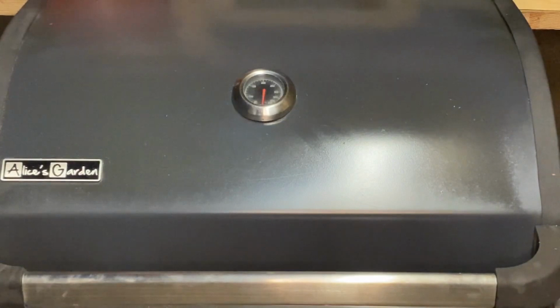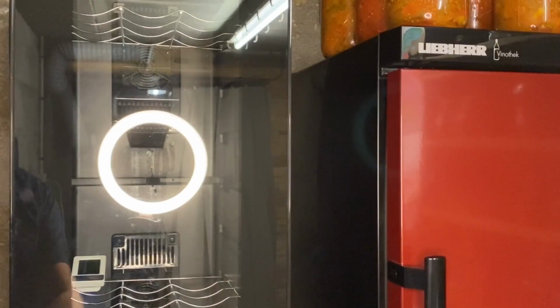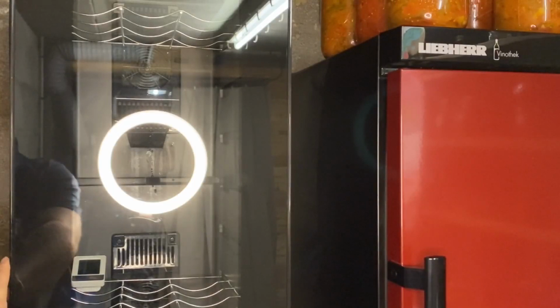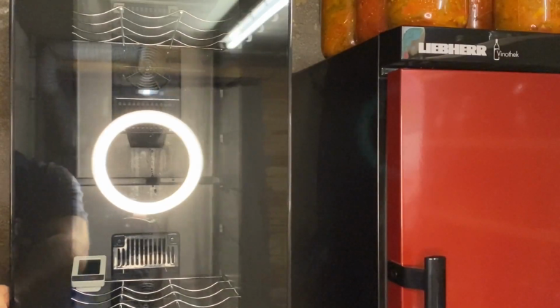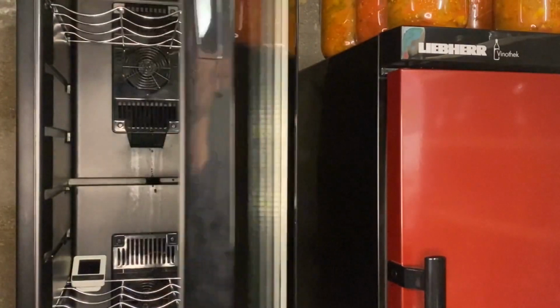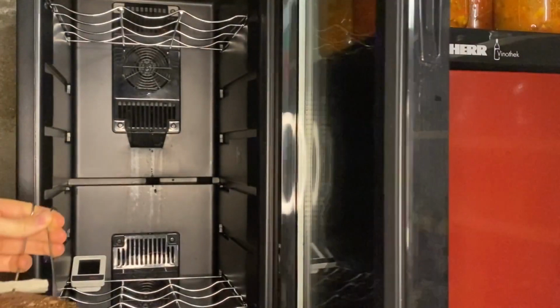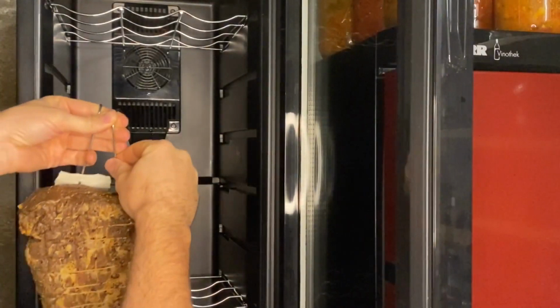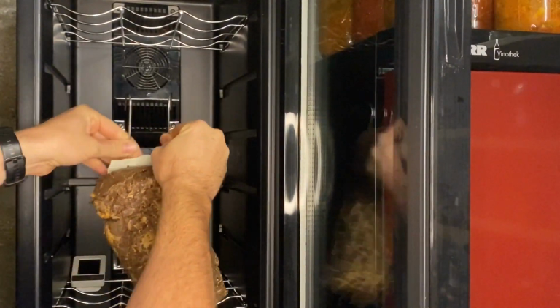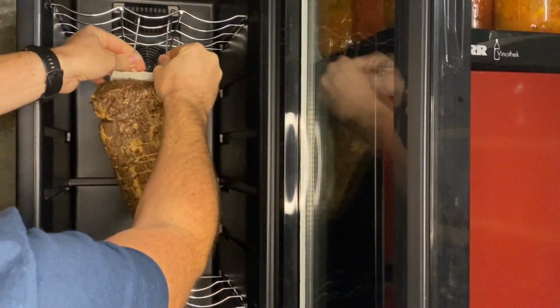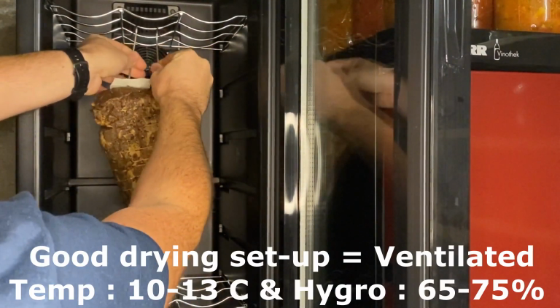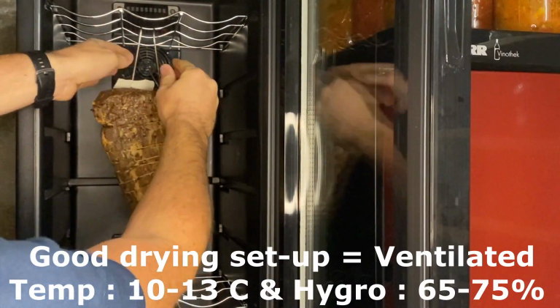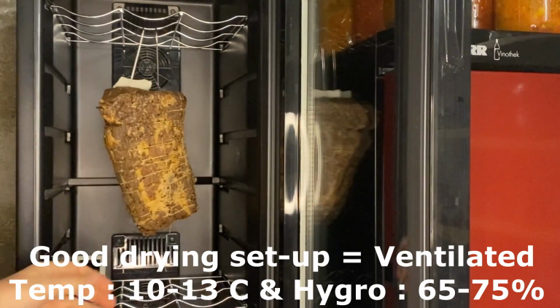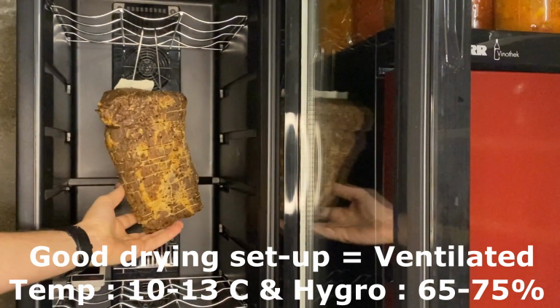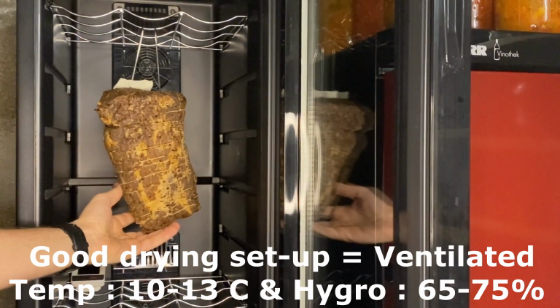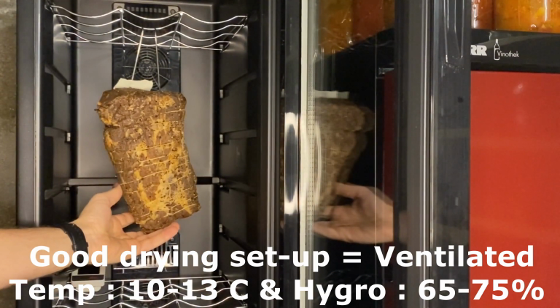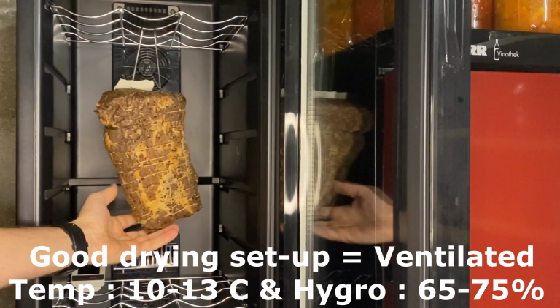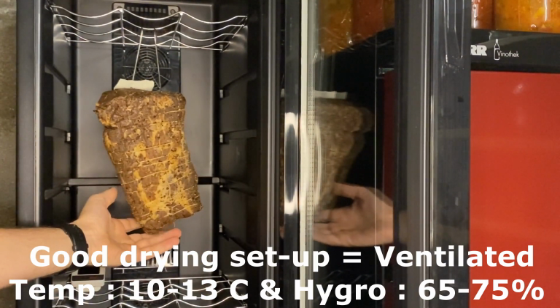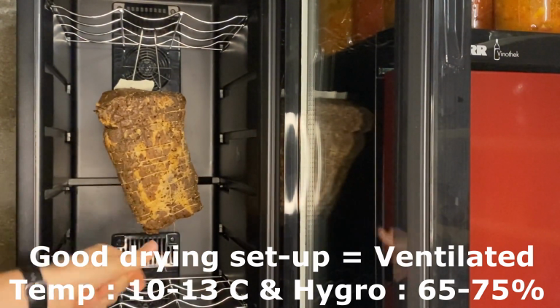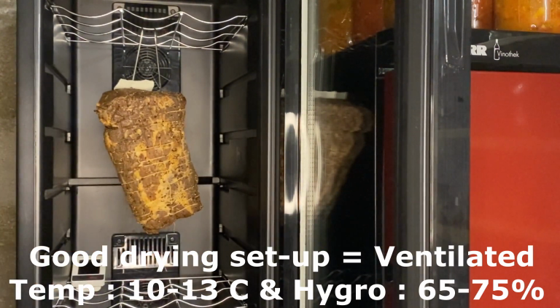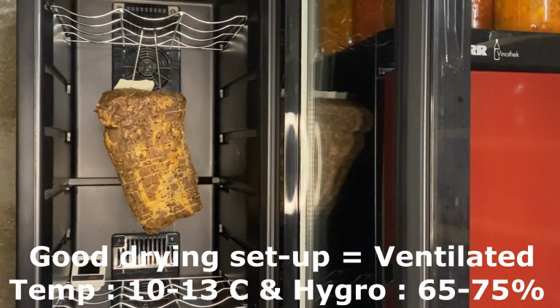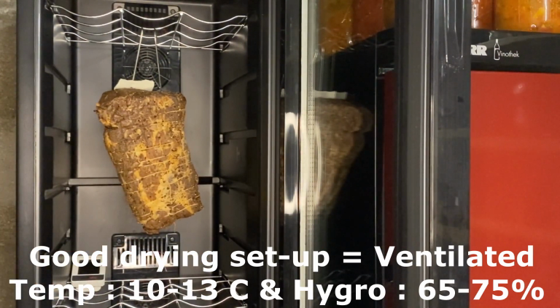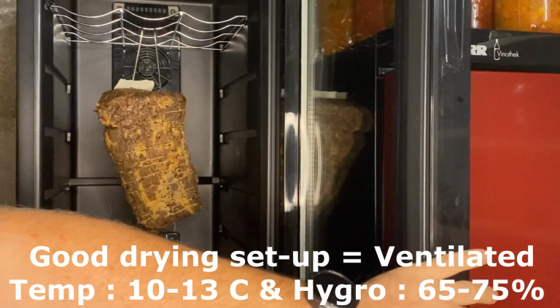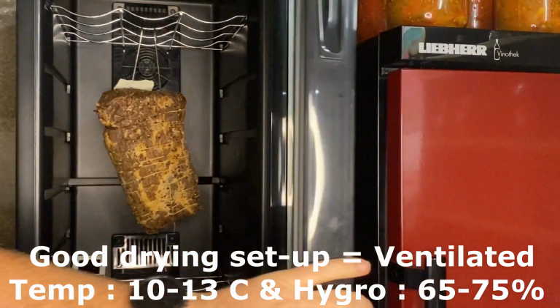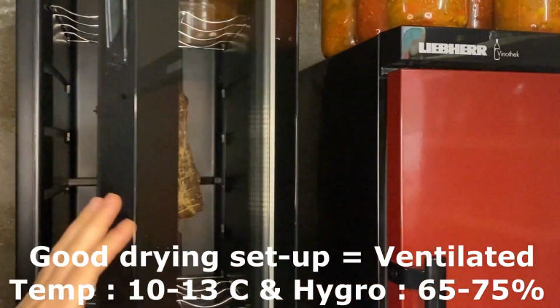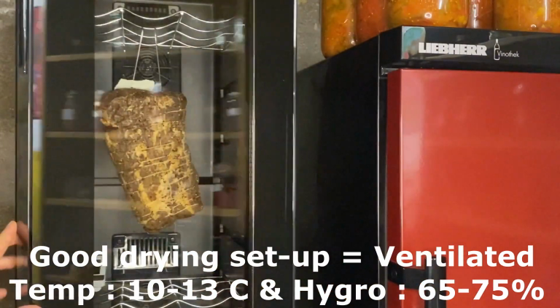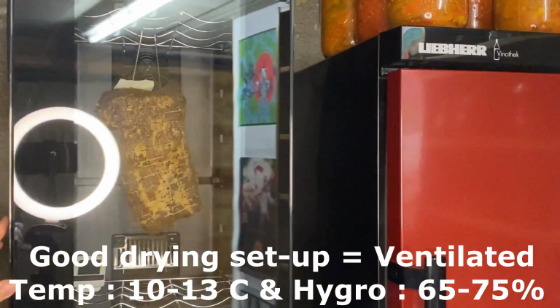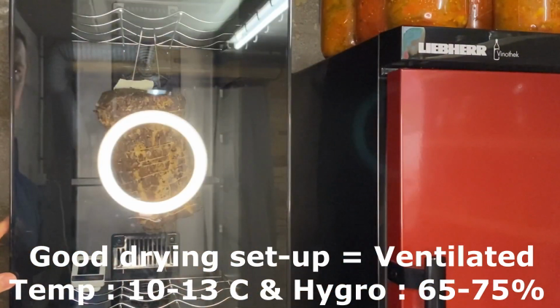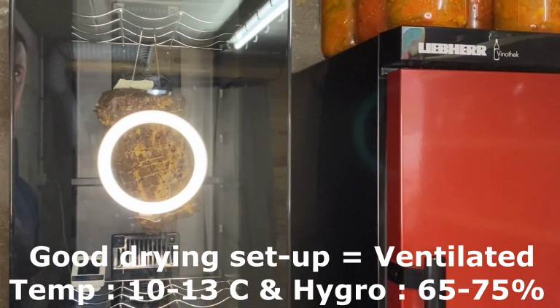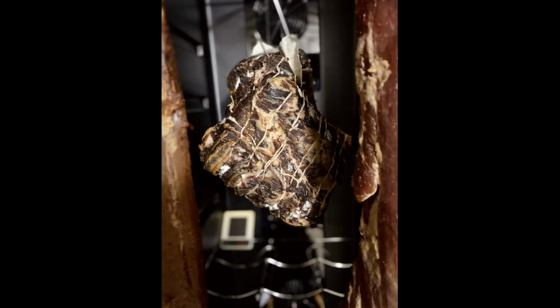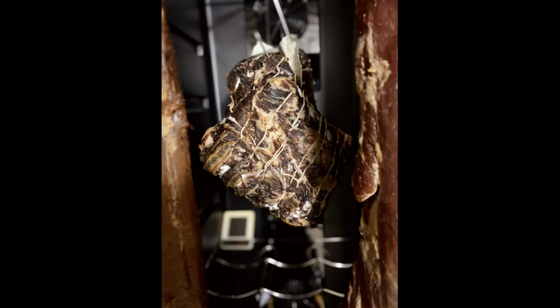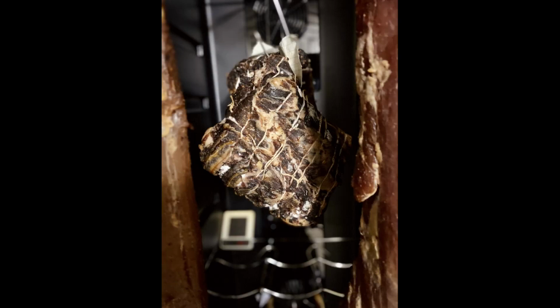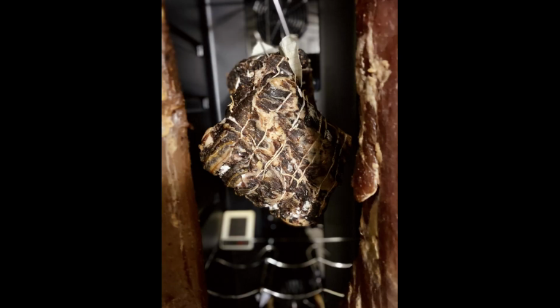Now the drying step. You need a place with a little ventilation, between 10 and 13 degrees Celsius and 65 to 75 percent humidity. The goal is to lose between 30 to 40 percent of the initial weight.